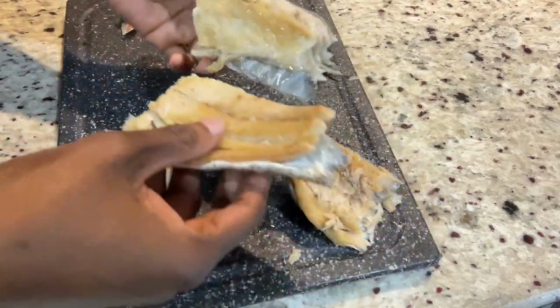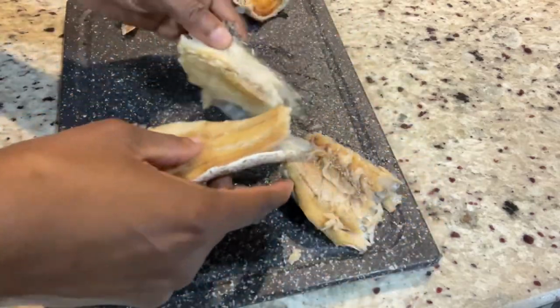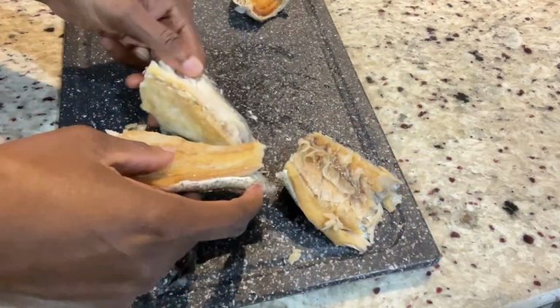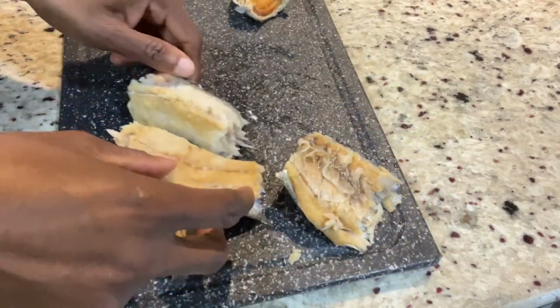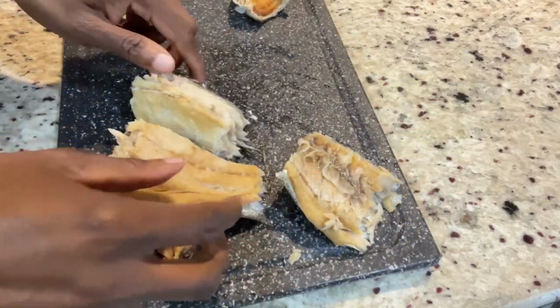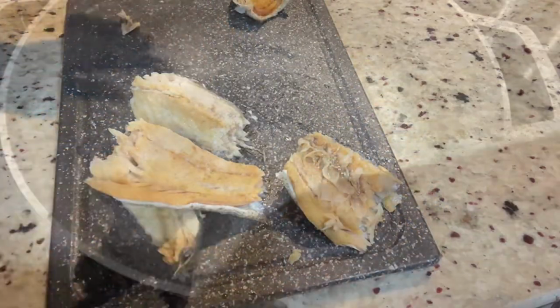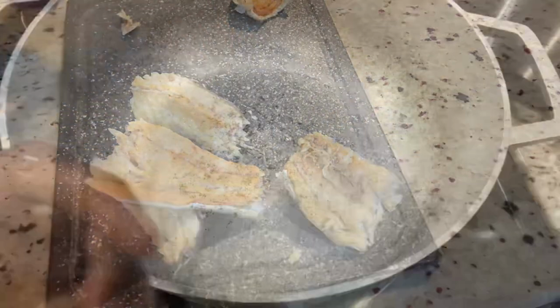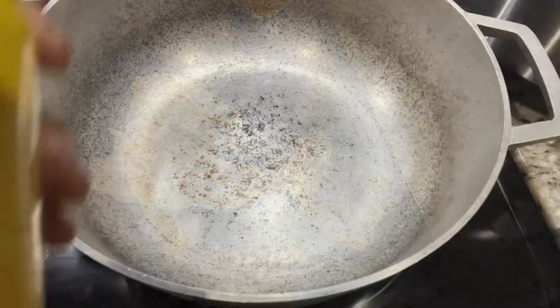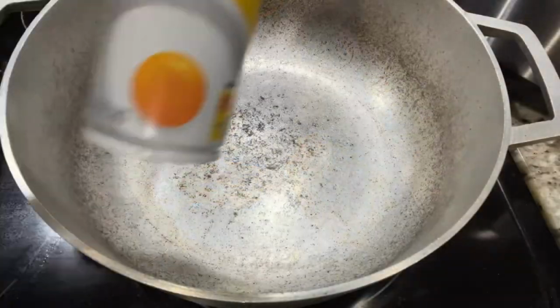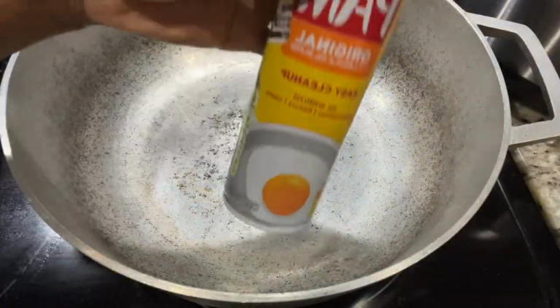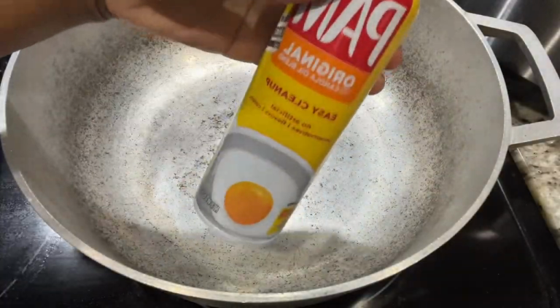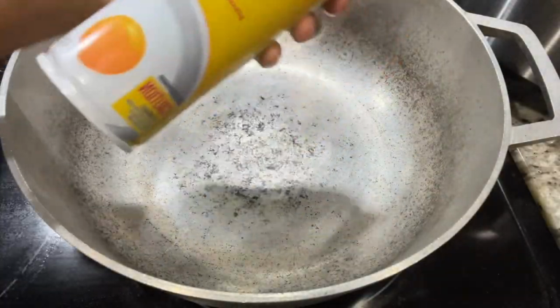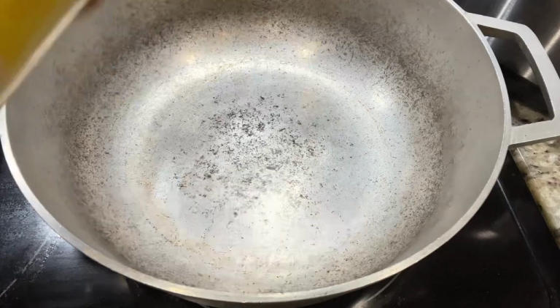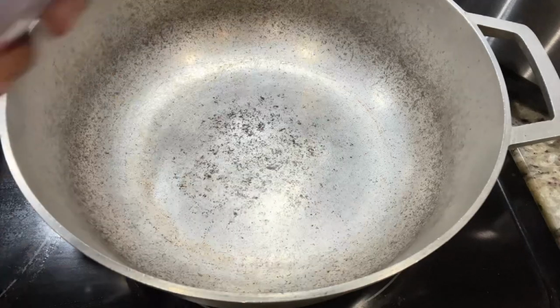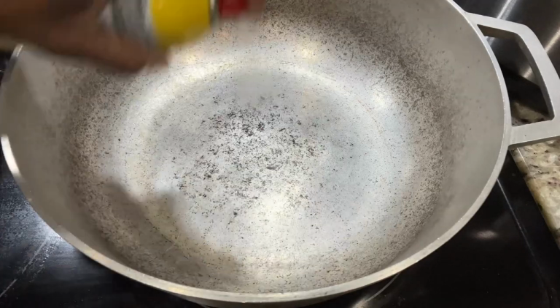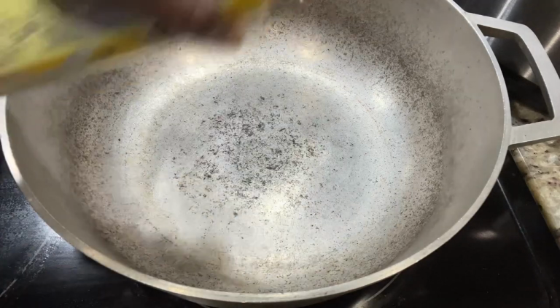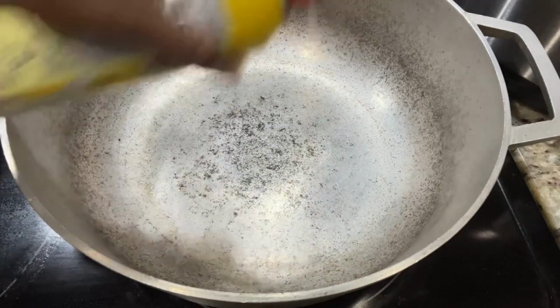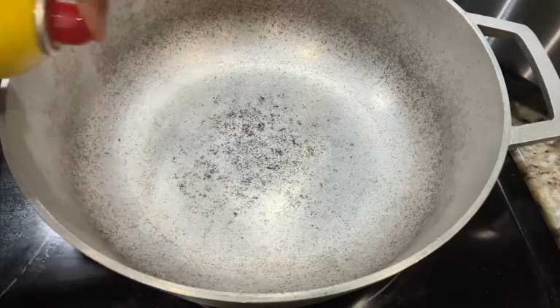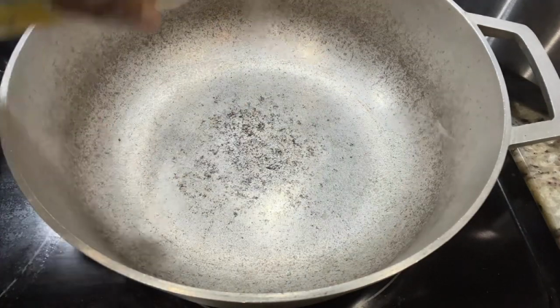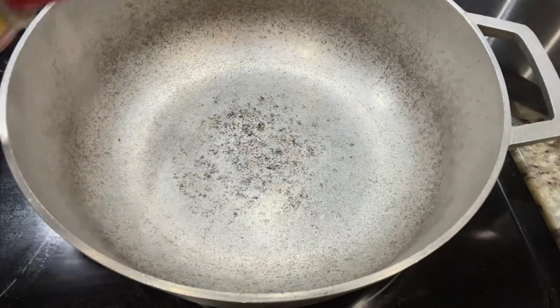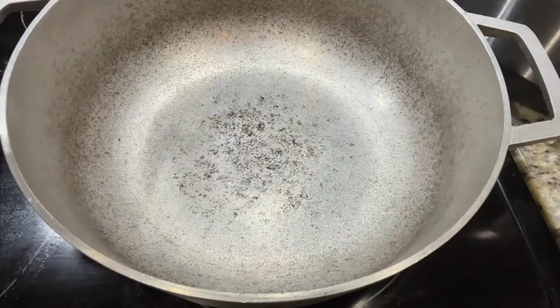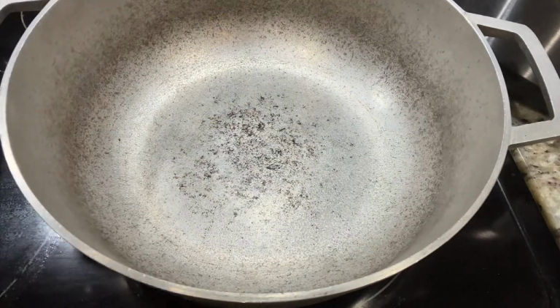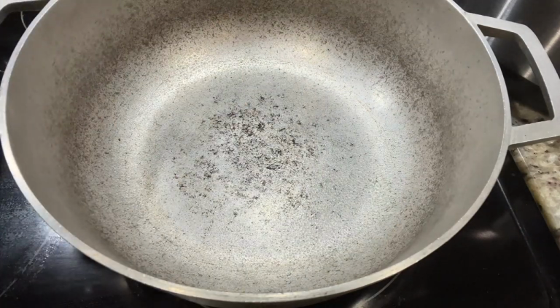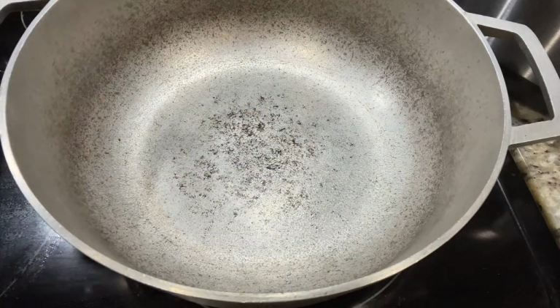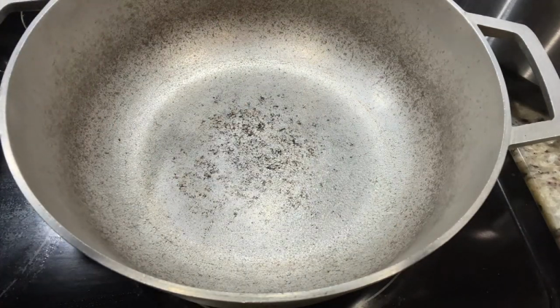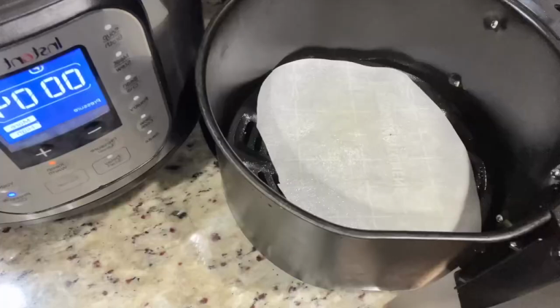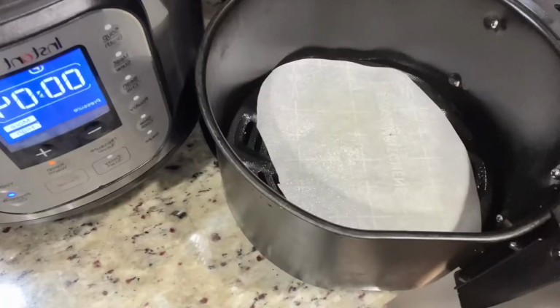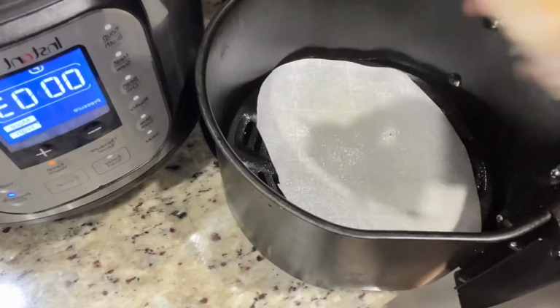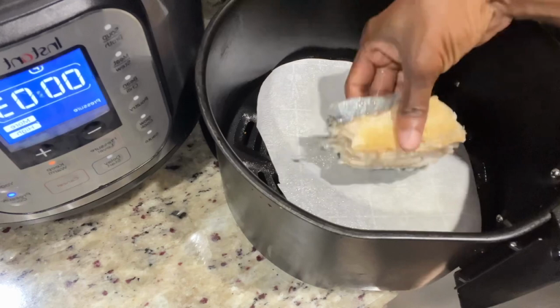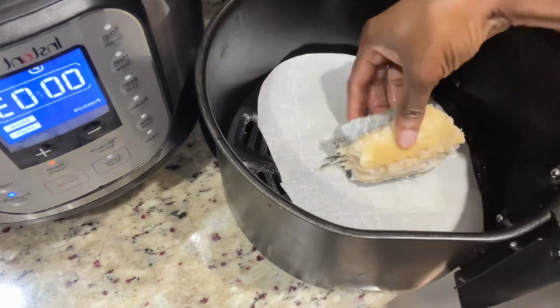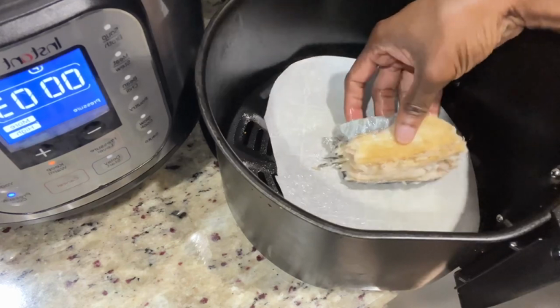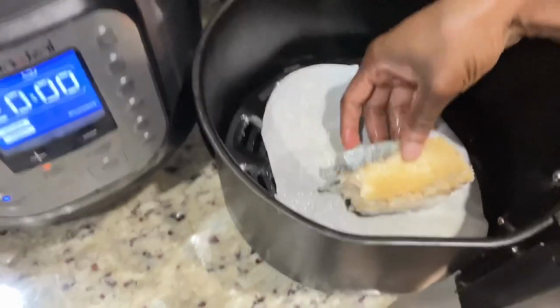I'm going to roast it in the air fryer just to give you options in case you want to make this. I promise you guys this is a very delicious meal and you will love it. It's a different way to try making your salt fish.